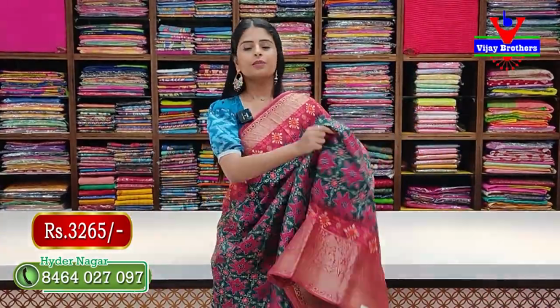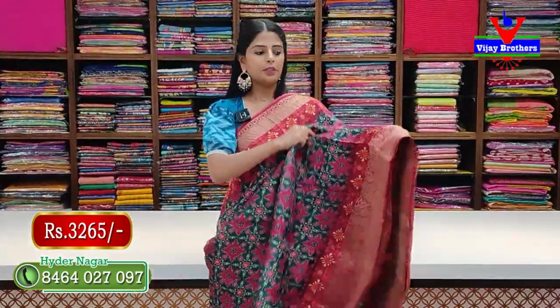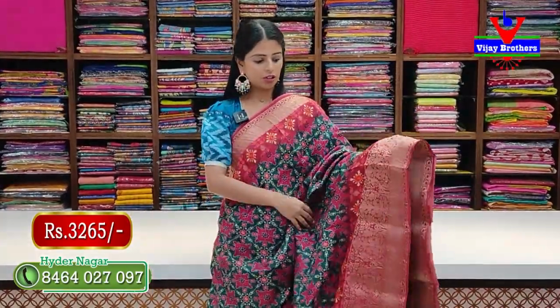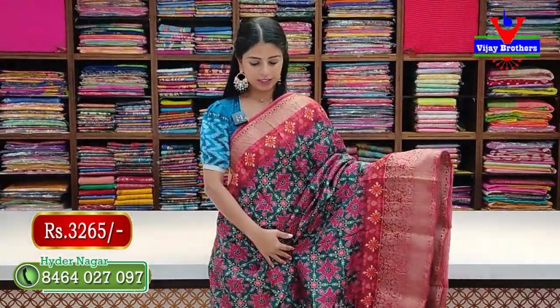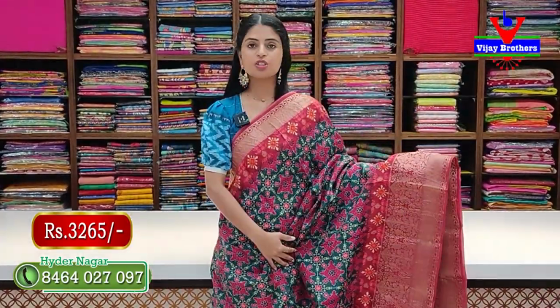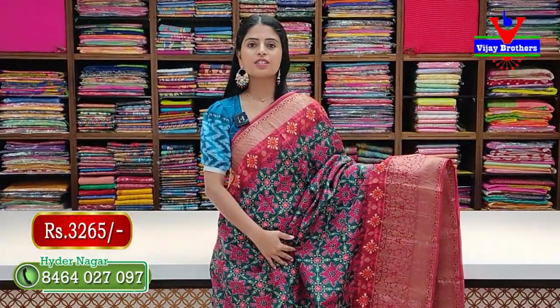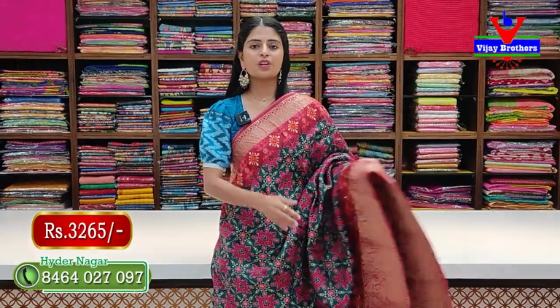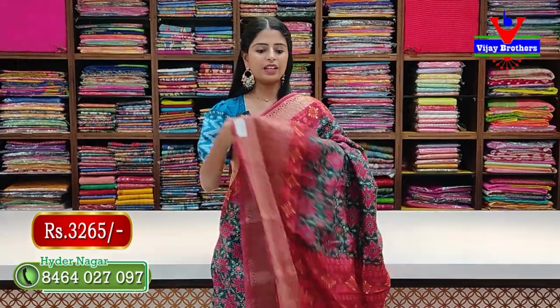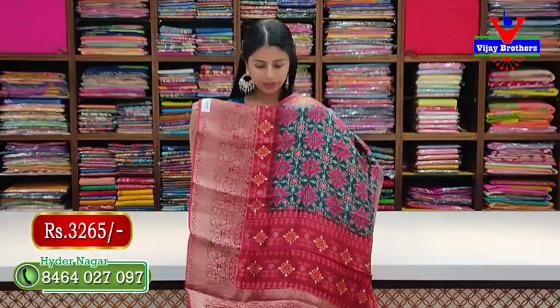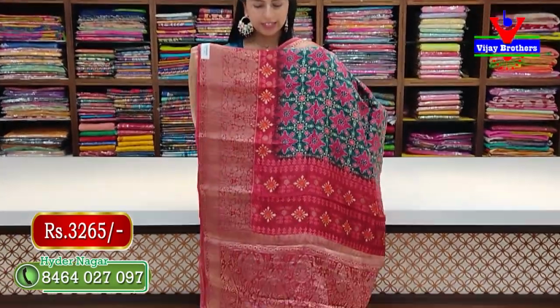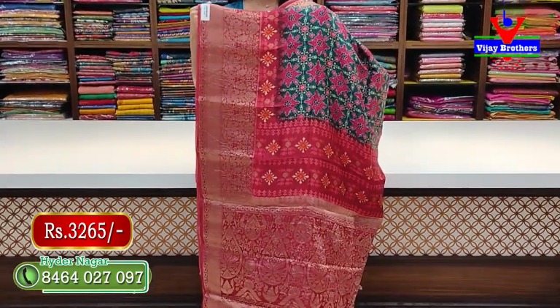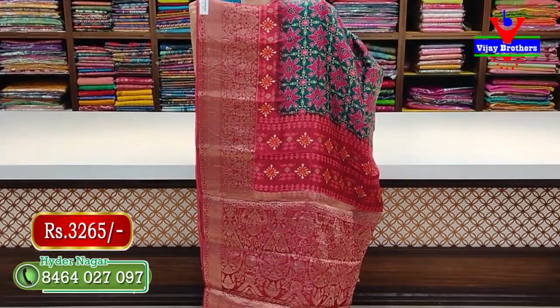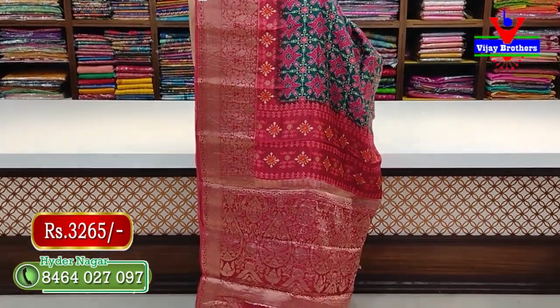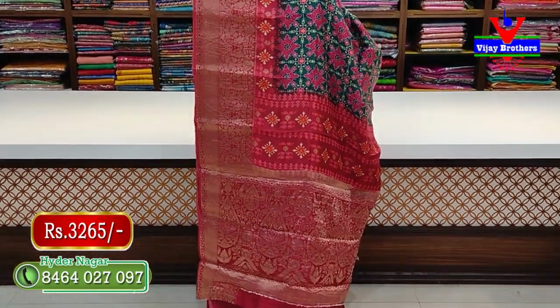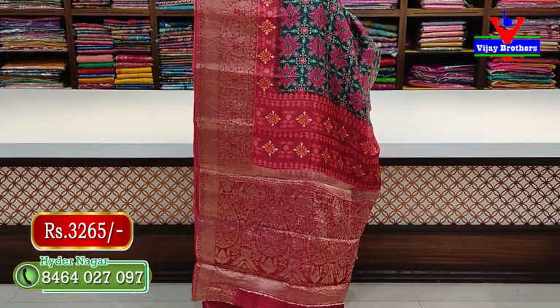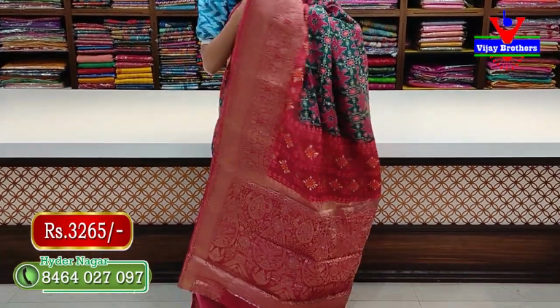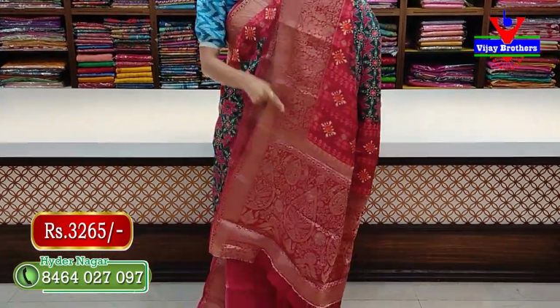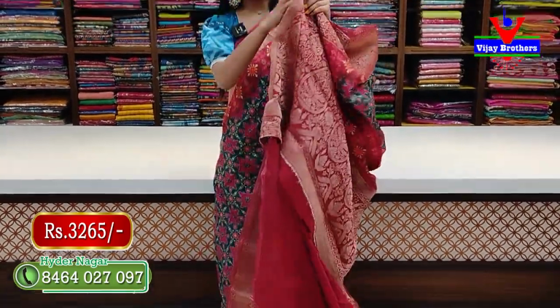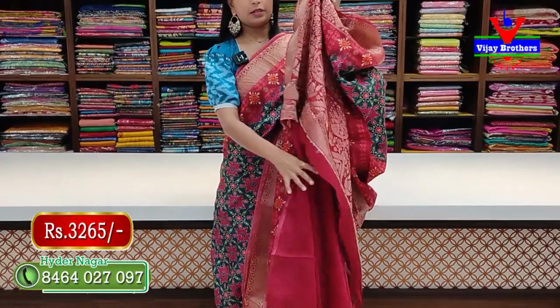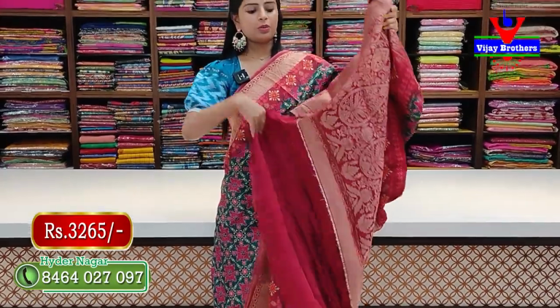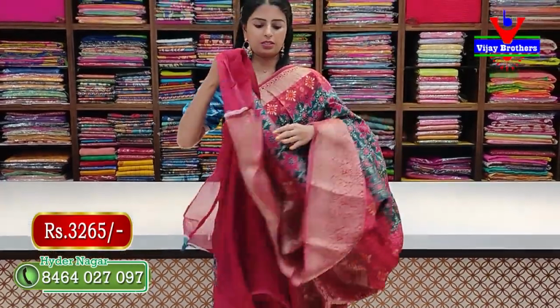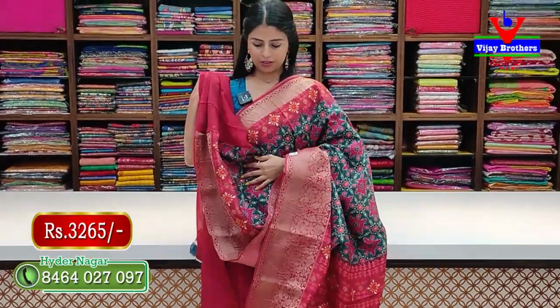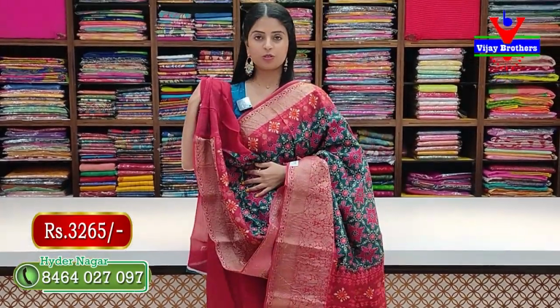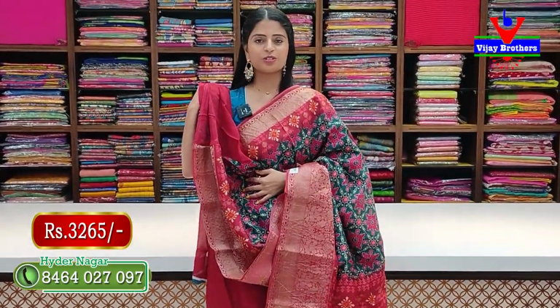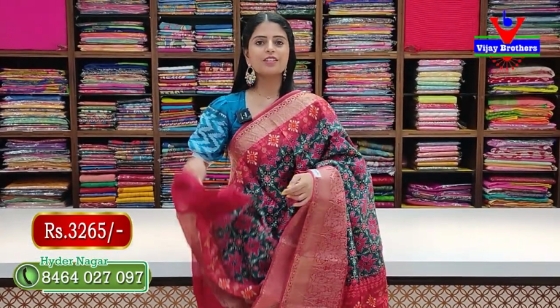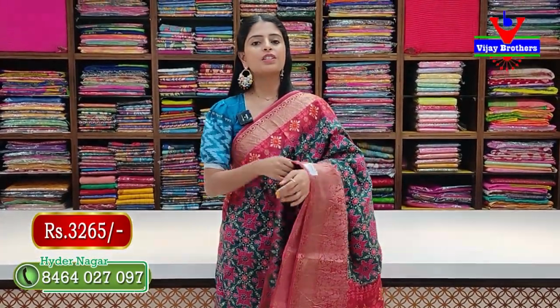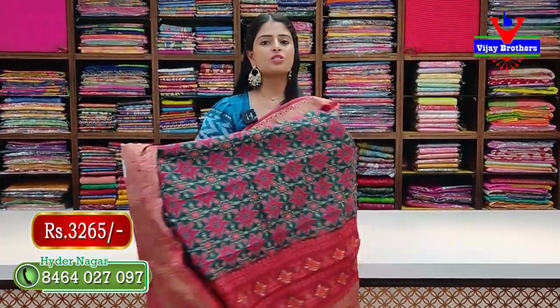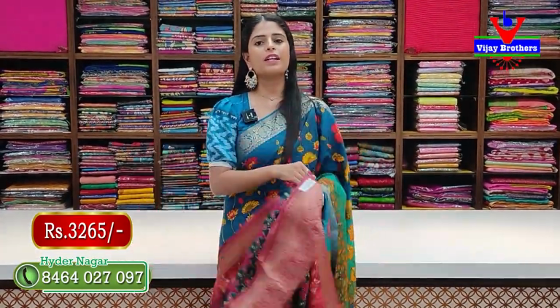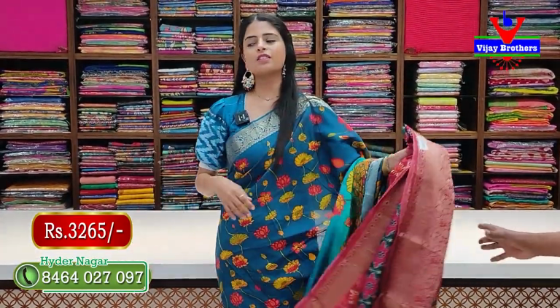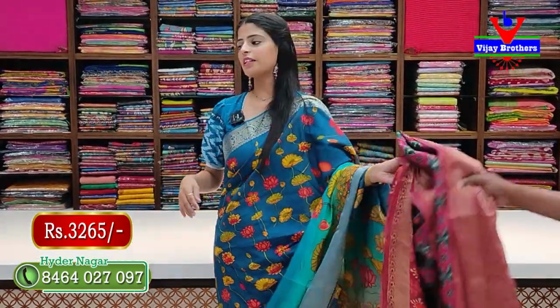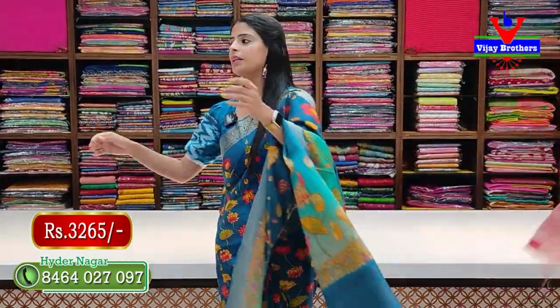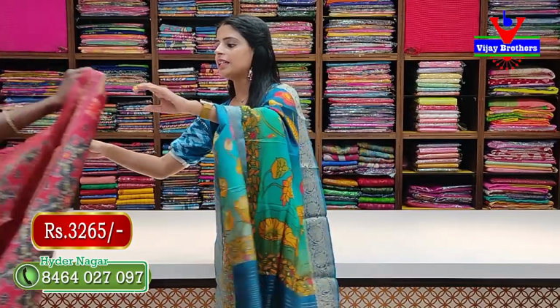Next combination — green. If you like this color, take a screenshot. Very lightweight saris — superb in Tussar Crepe fabric. Blouse is also in contrast. Price is 3,265 rupees.